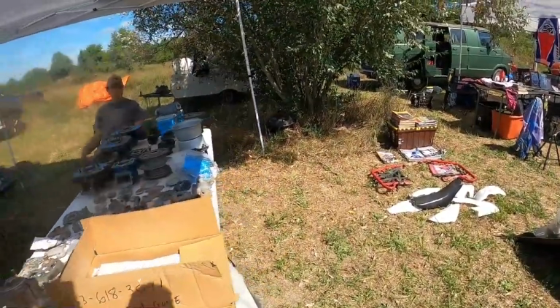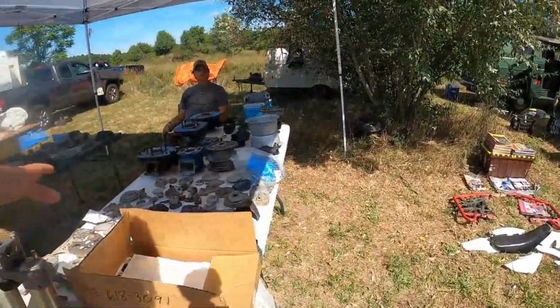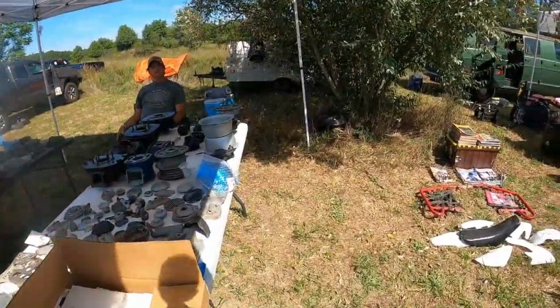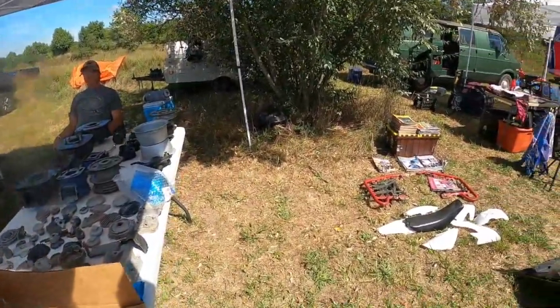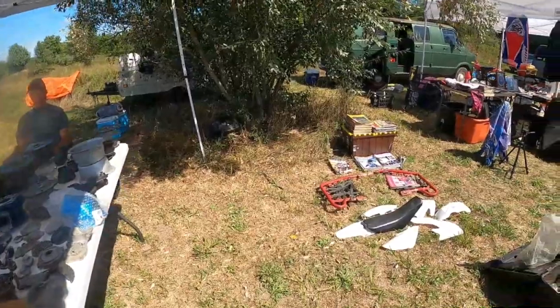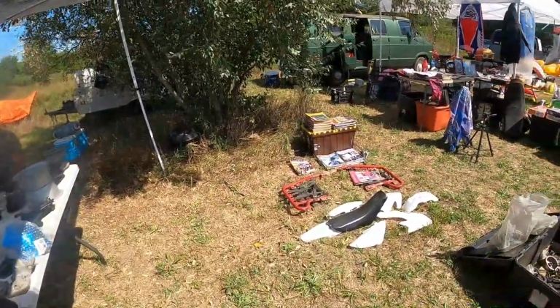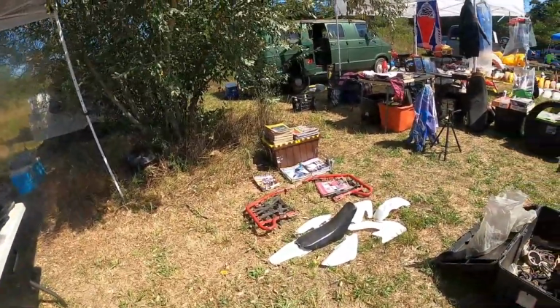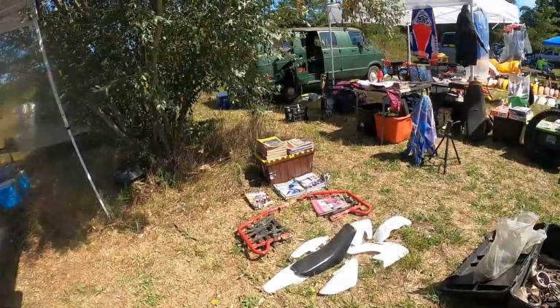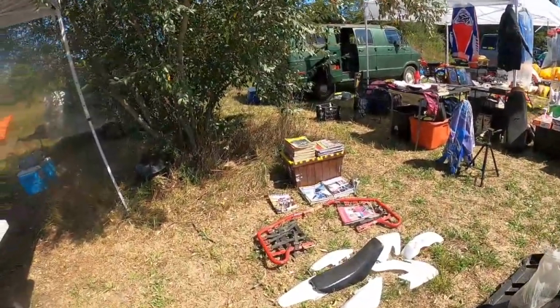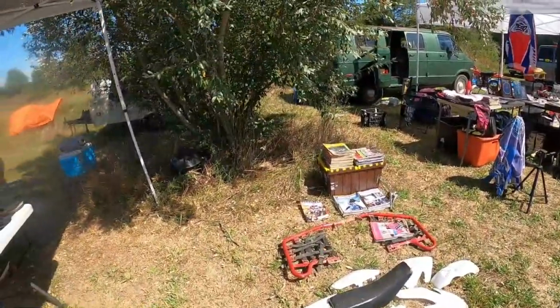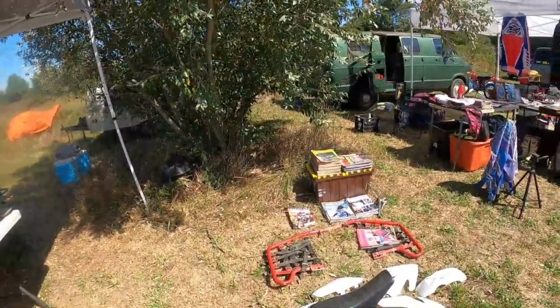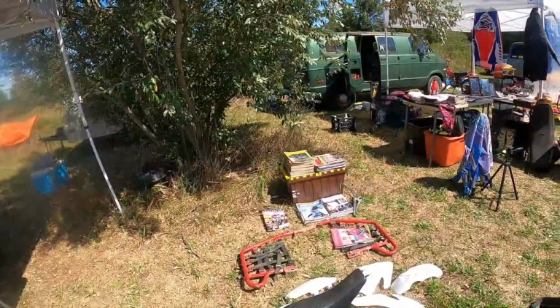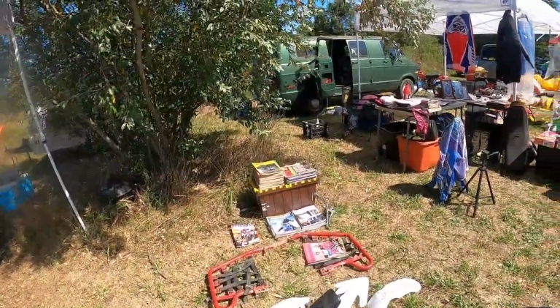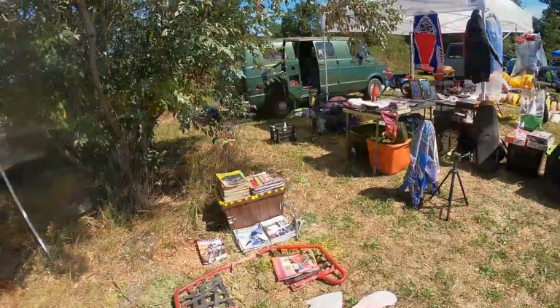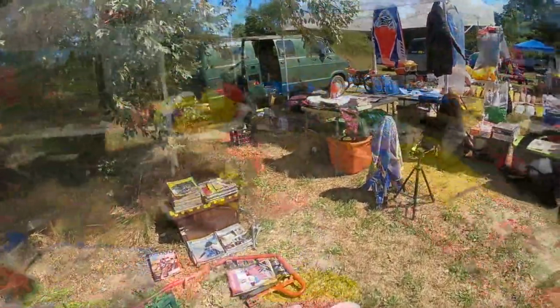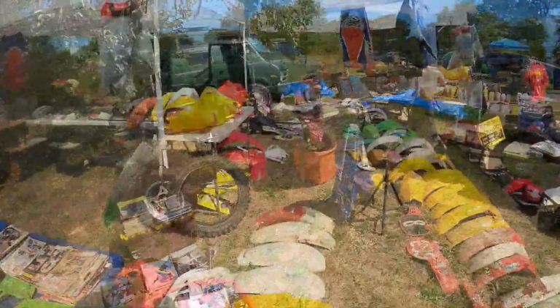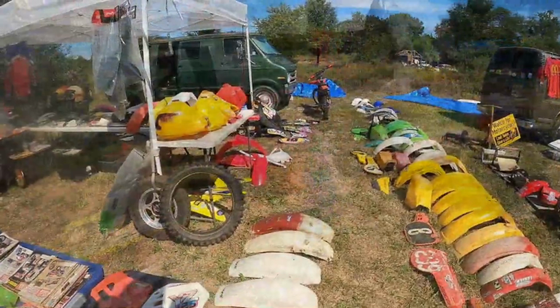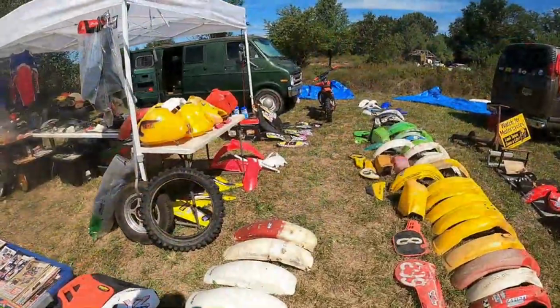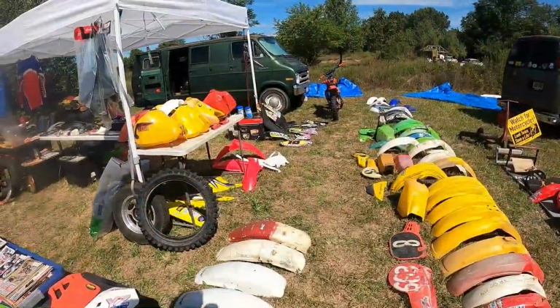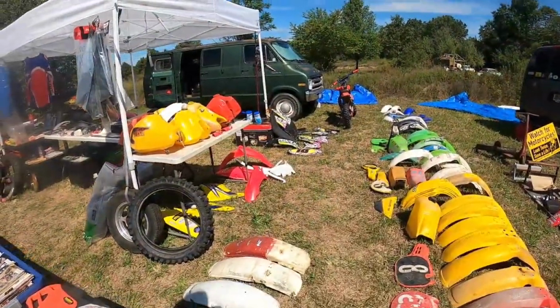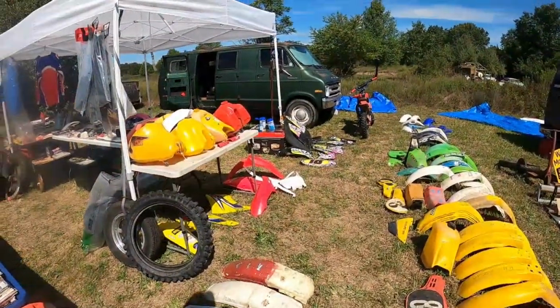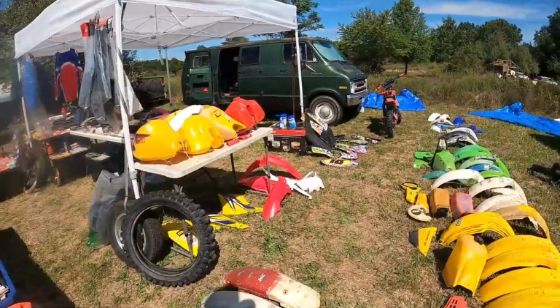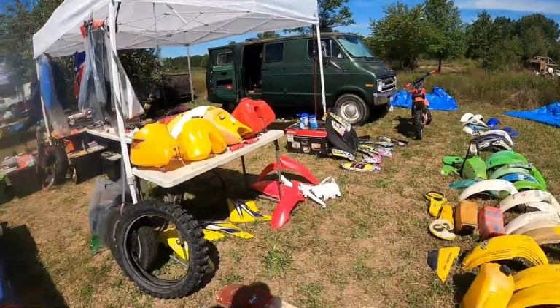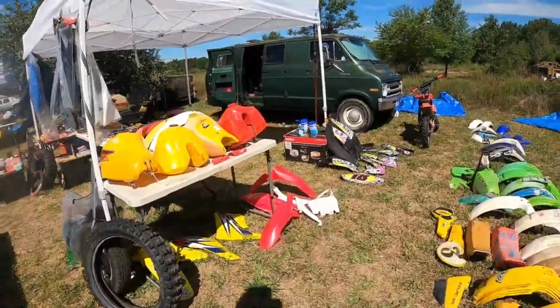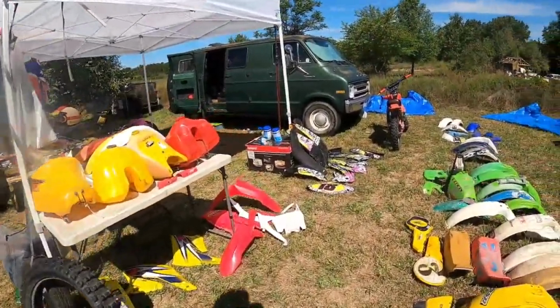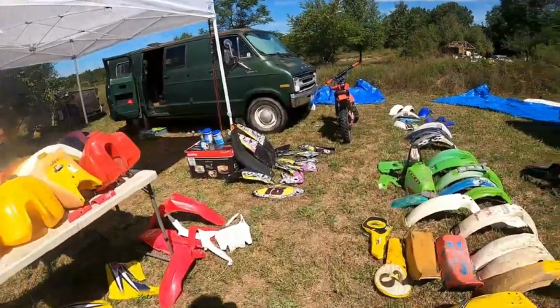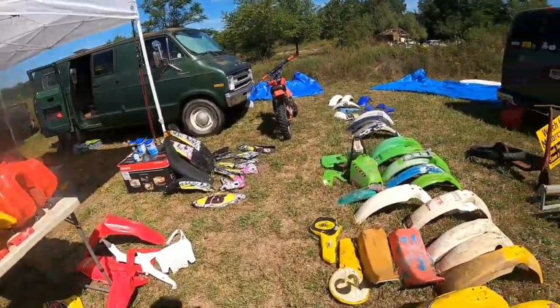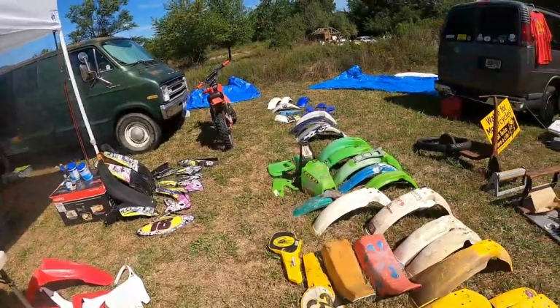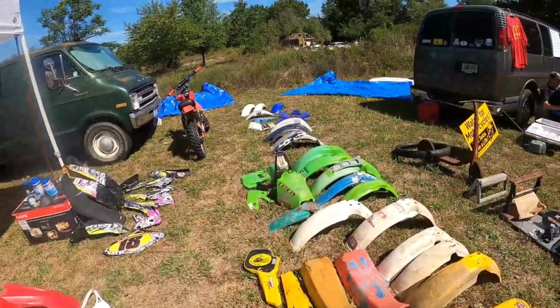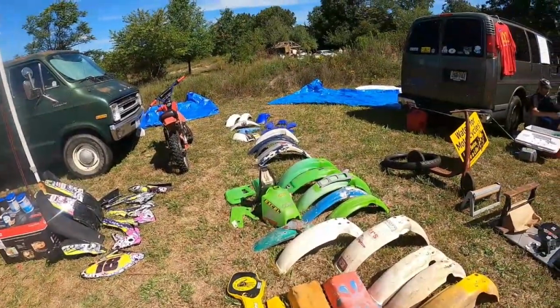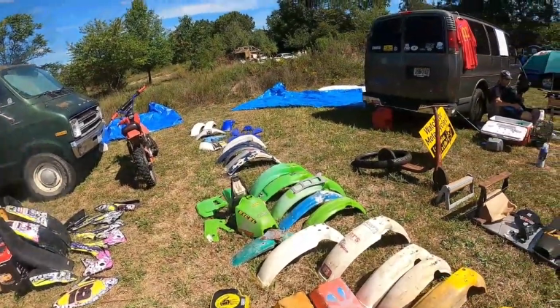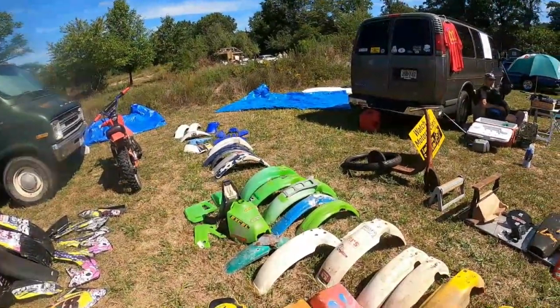Well, I come to get rid of stuff. Yeah, me too — but sometimes I come home with the same amount of stuff. When I come to these shows I never remember what I'm looking for. I have so many bikes, I don't remember half the time.